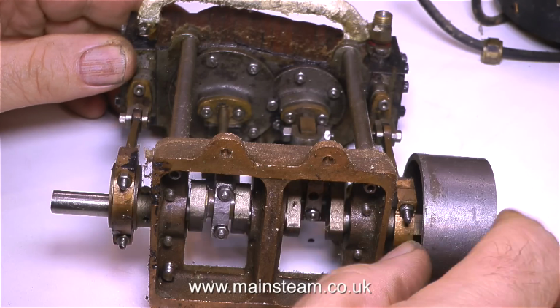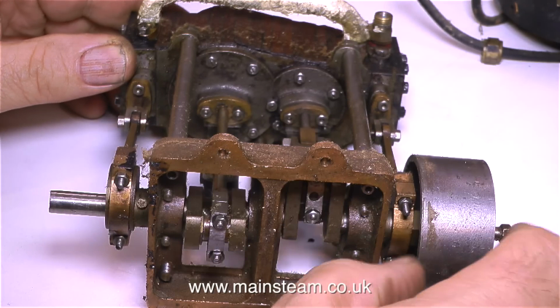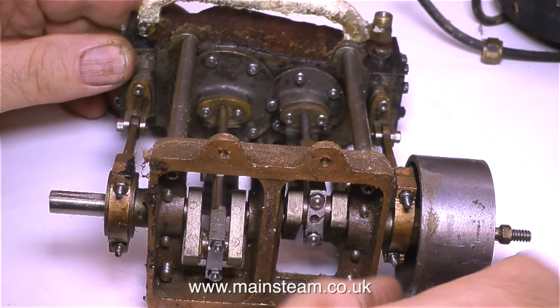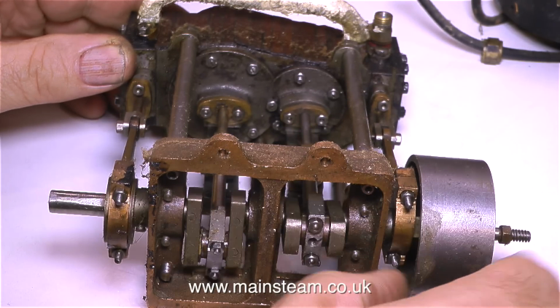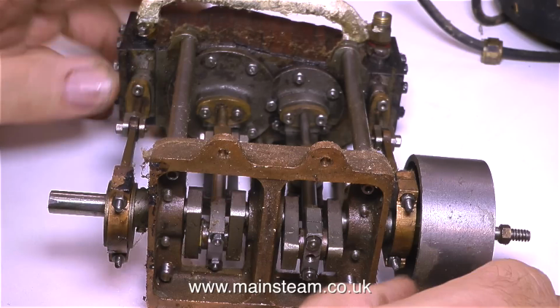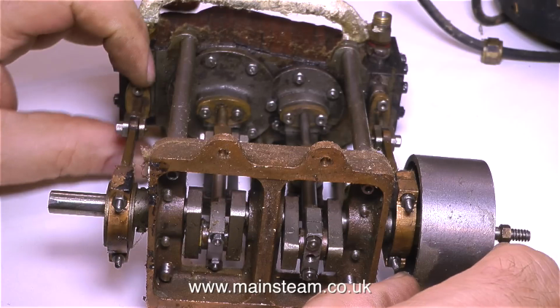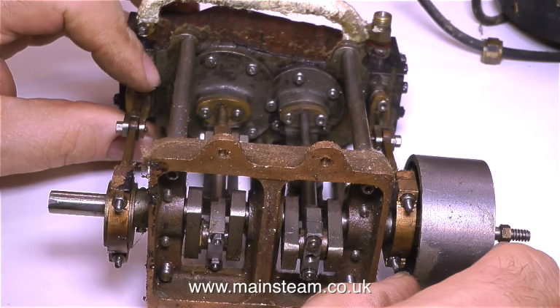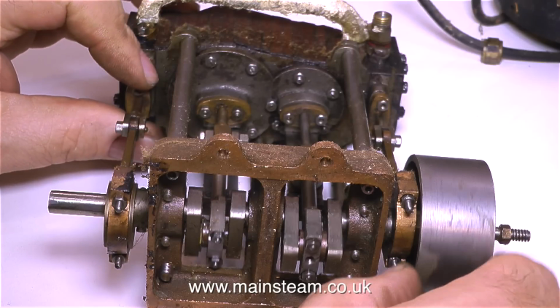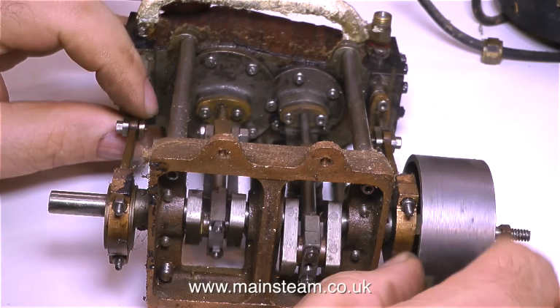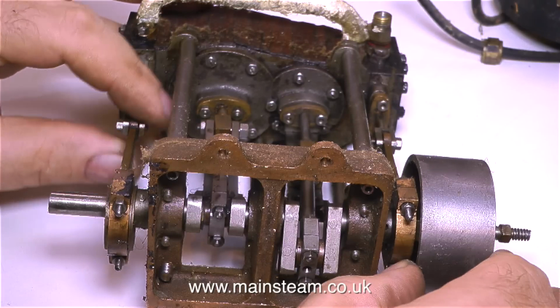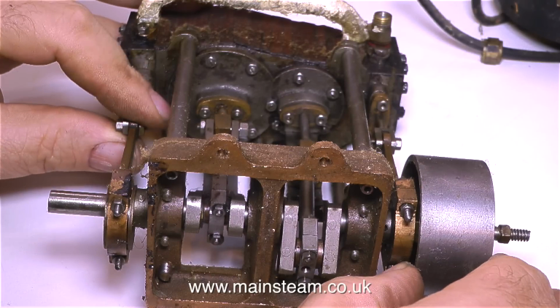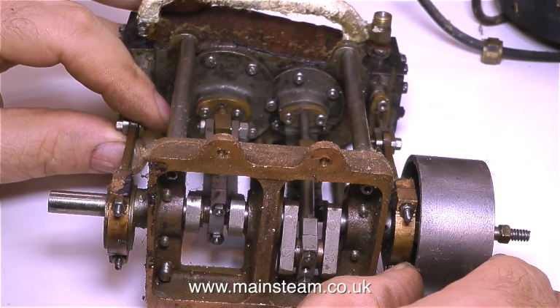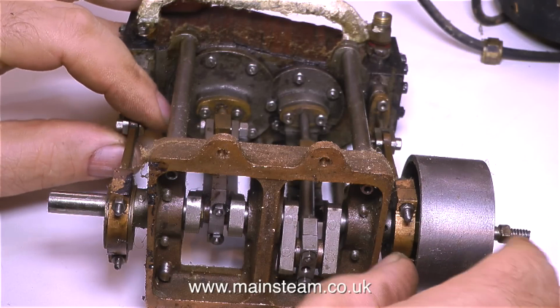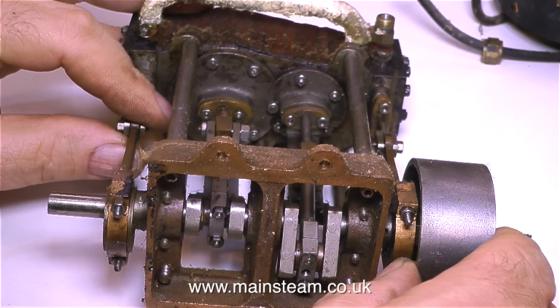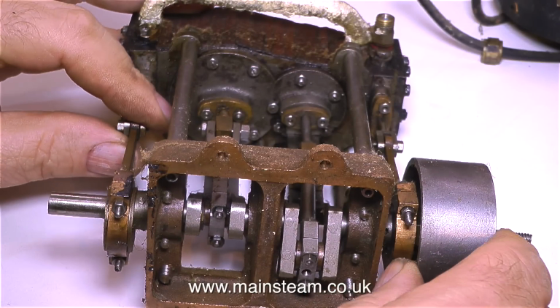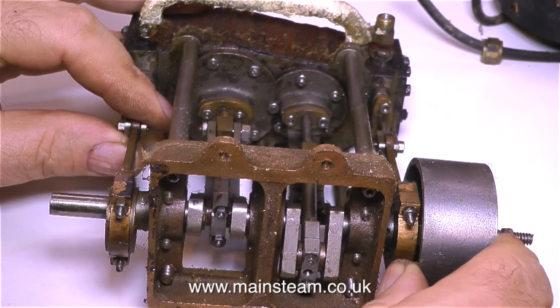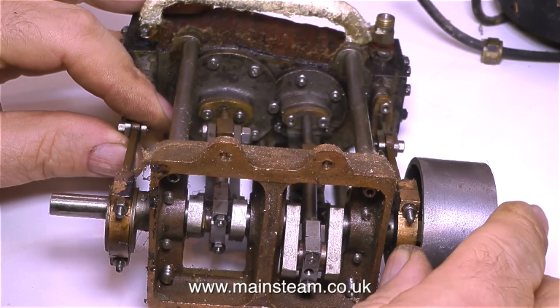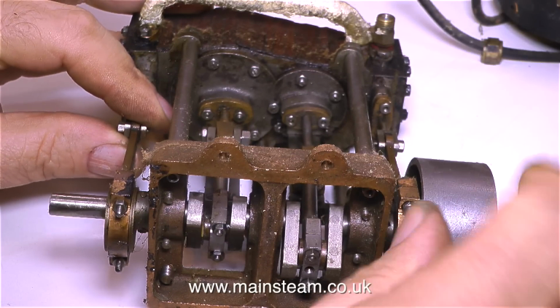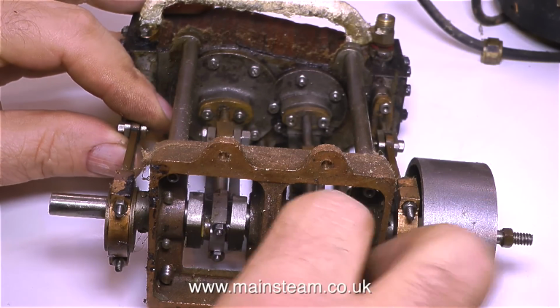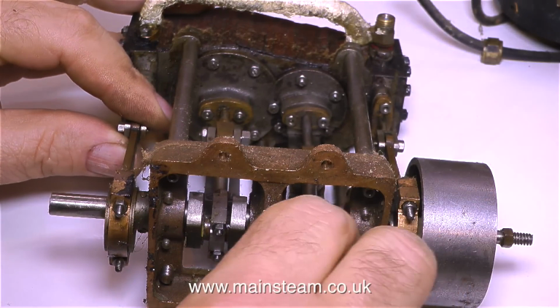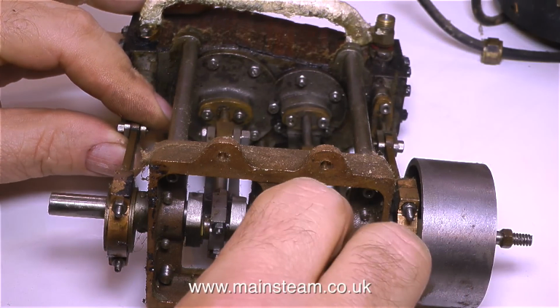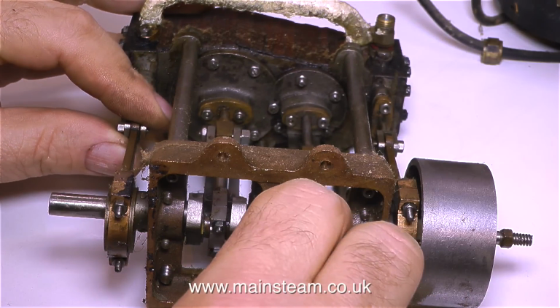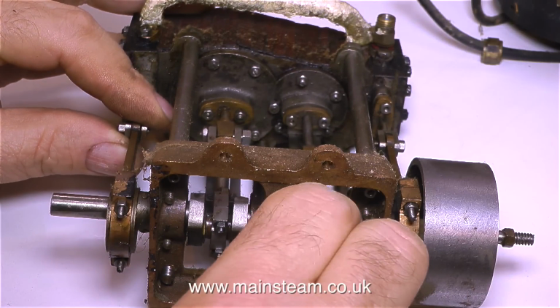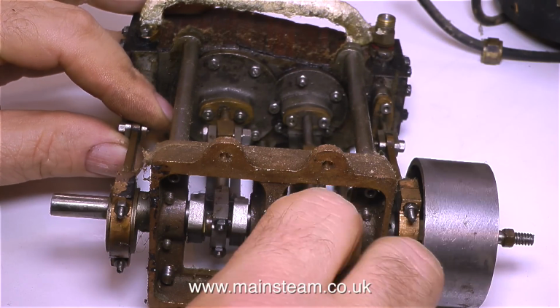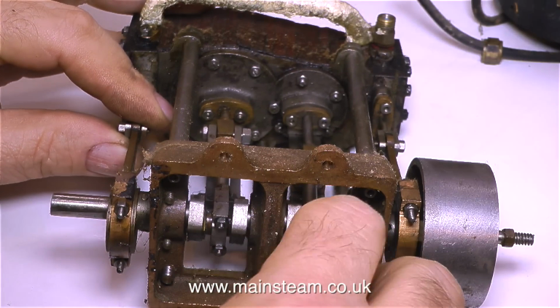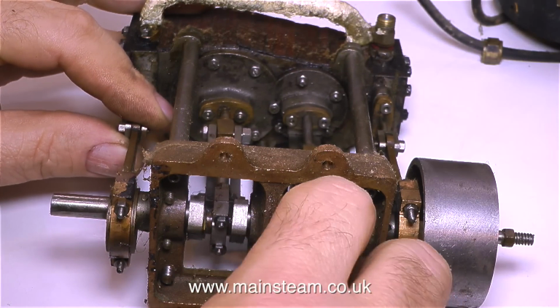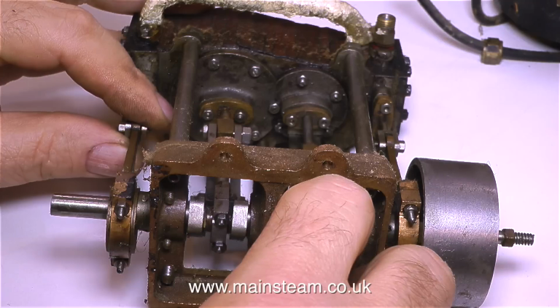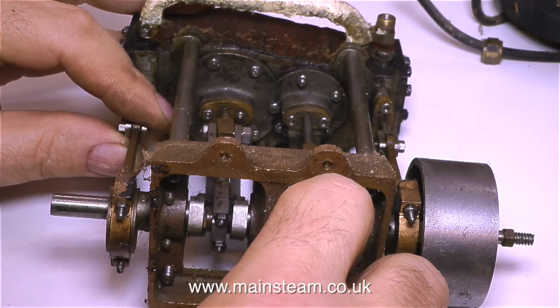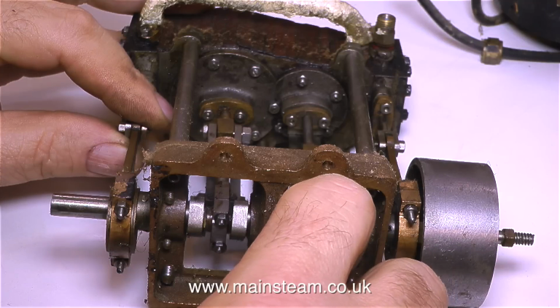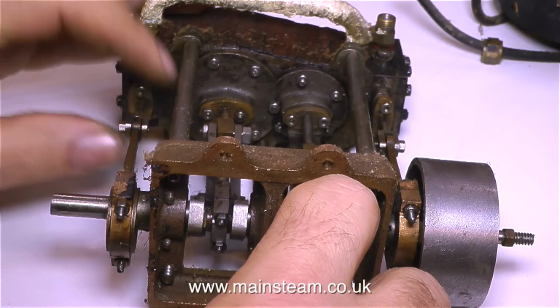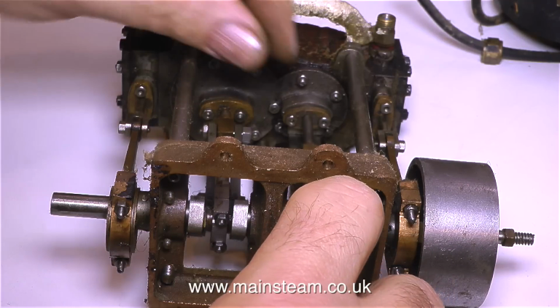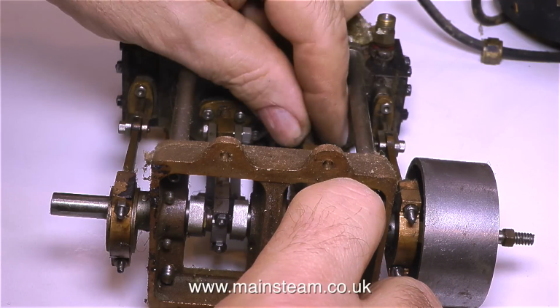It's quite well made — I'm having a real good look at this. There's a little bit of wear, and it needs a bit of adjustment, but it's not bad at all. It runs quite sweetly, as you'll hear in a minute.